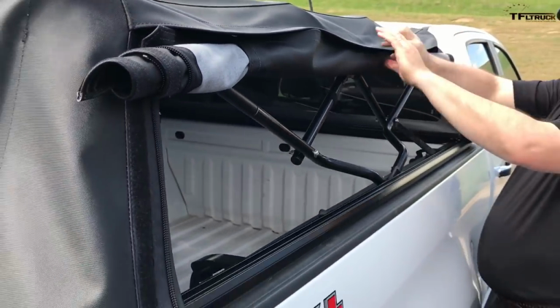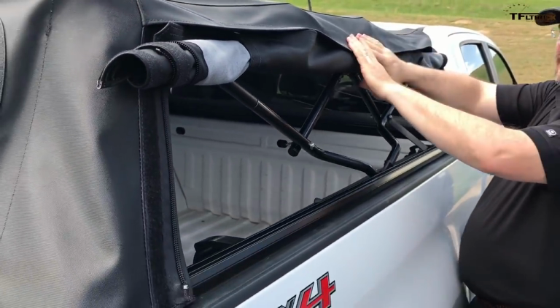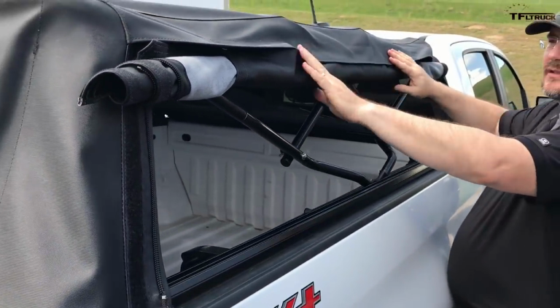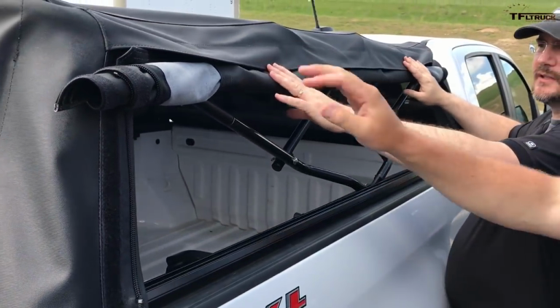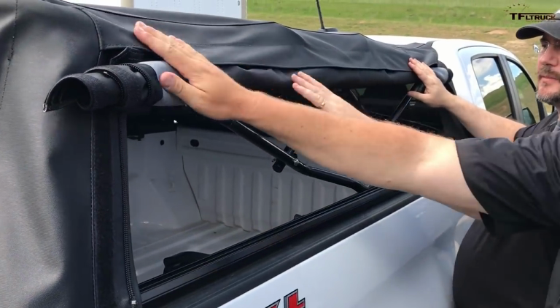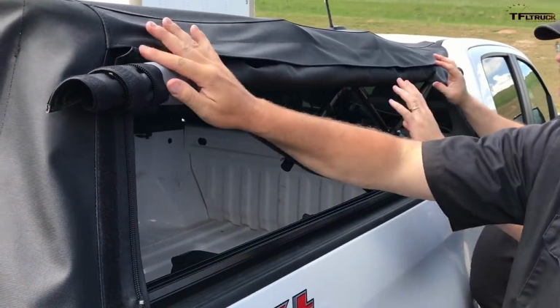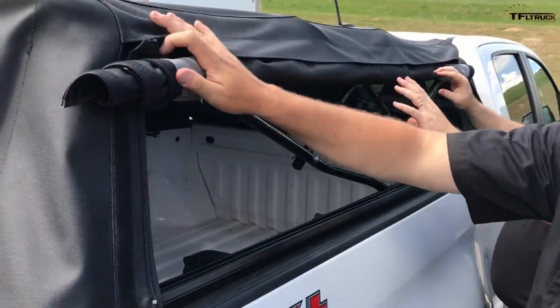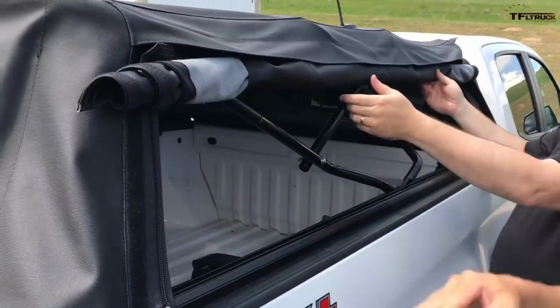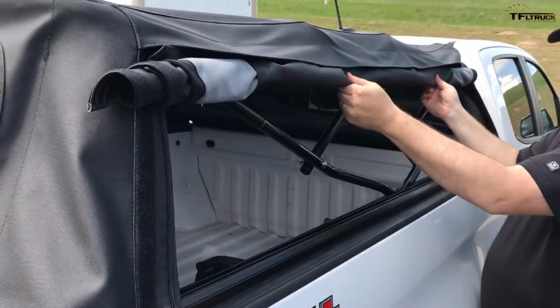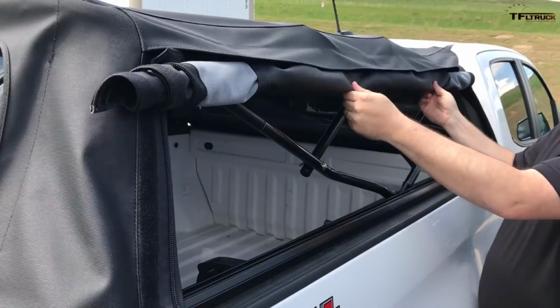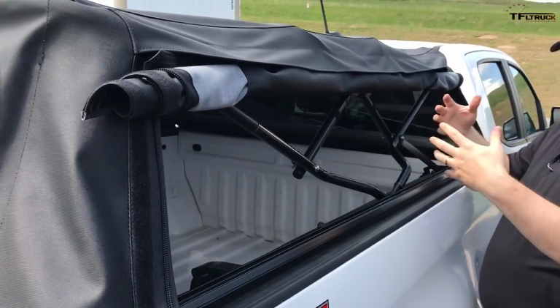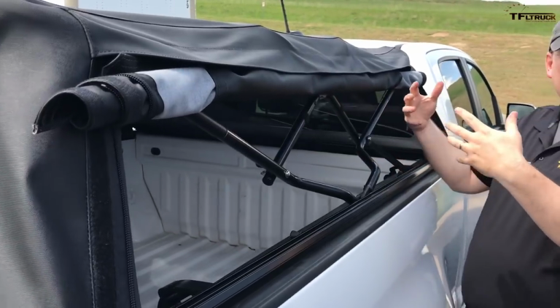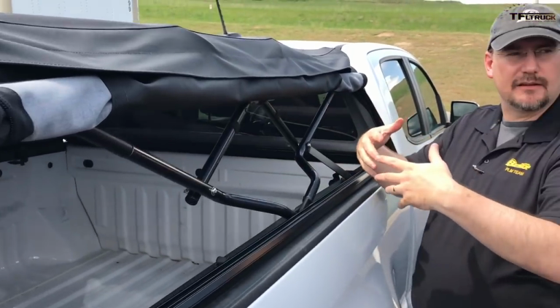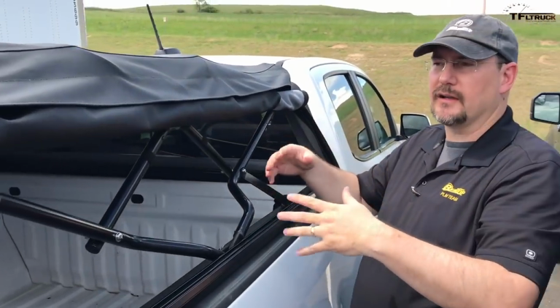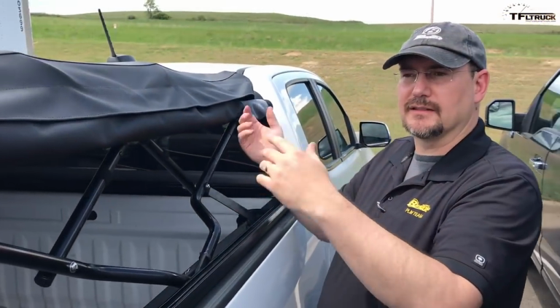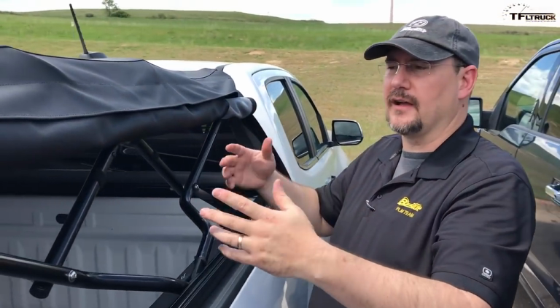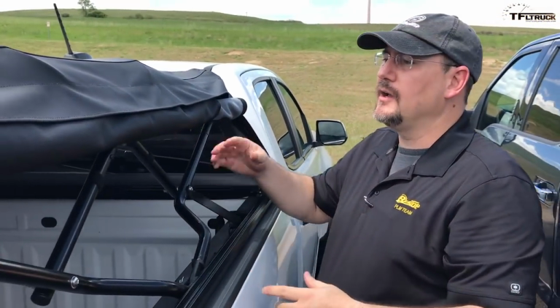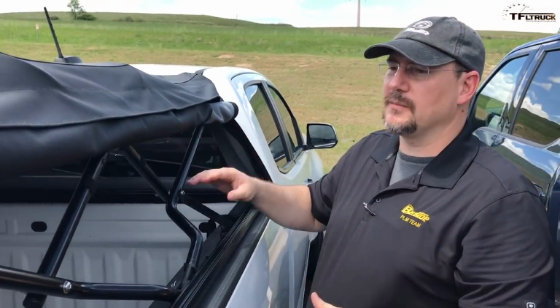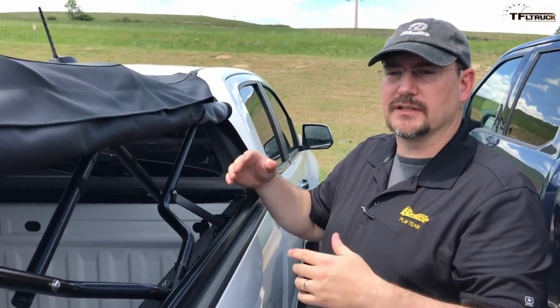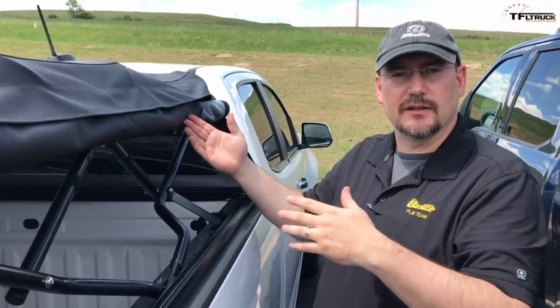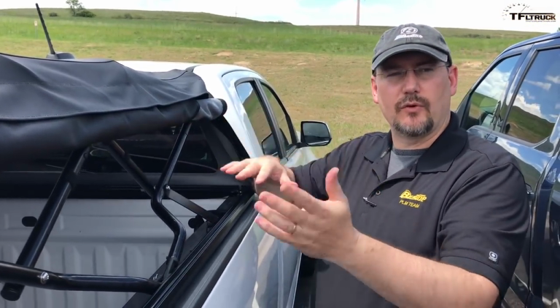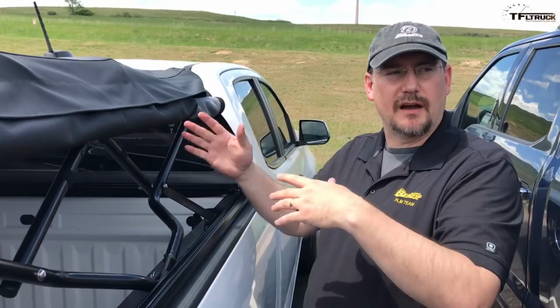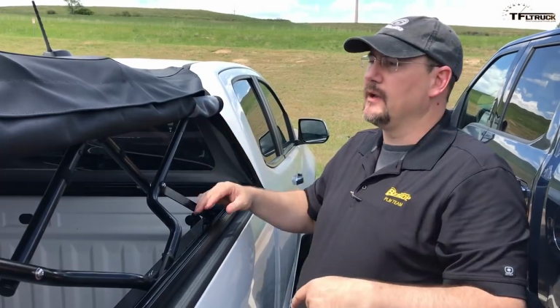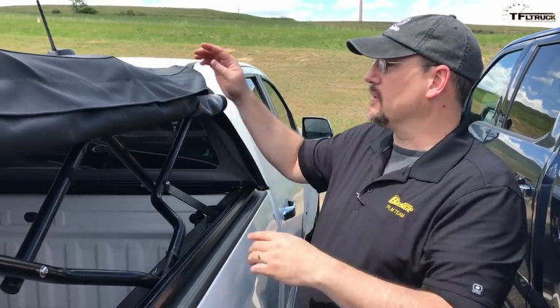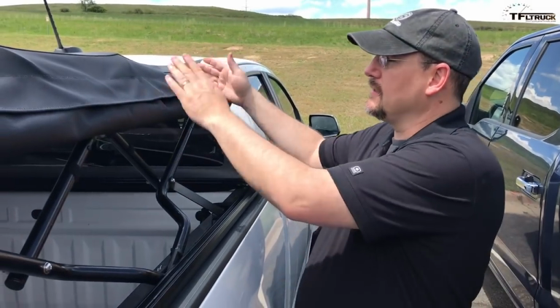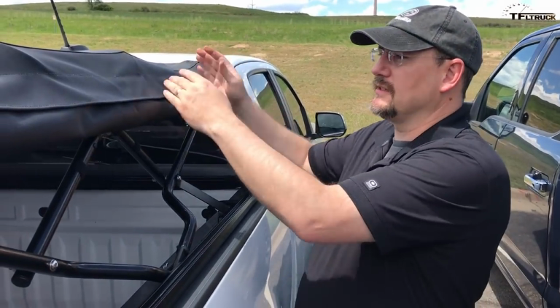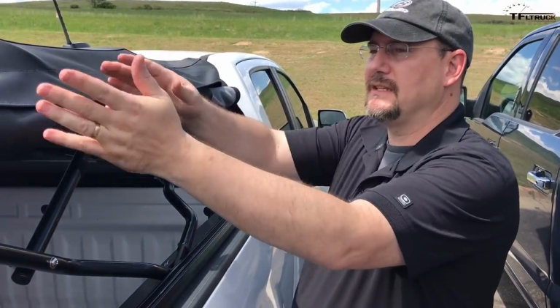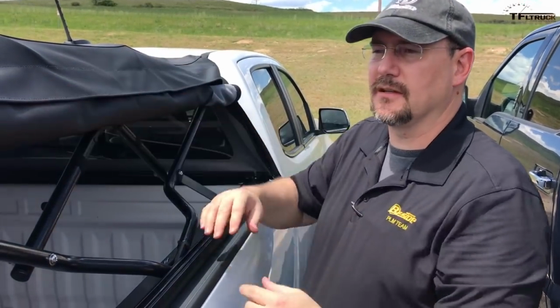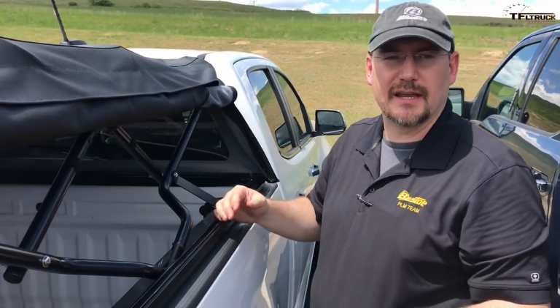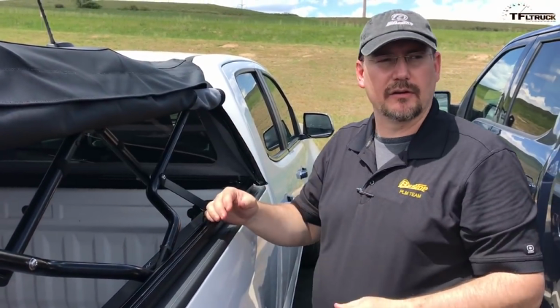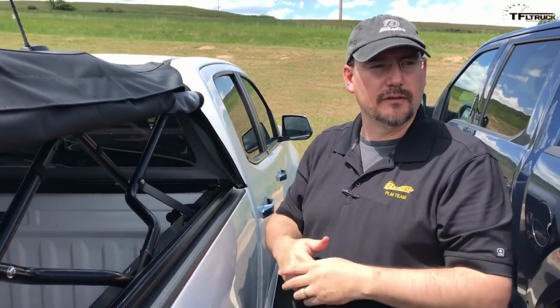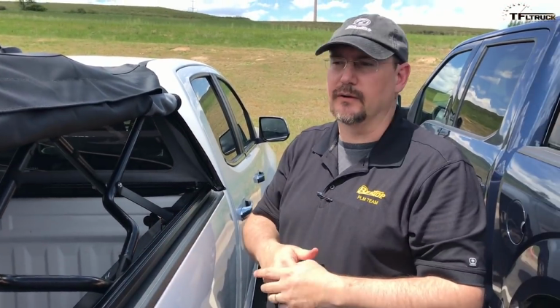Having the continuous zipper up here makes sure that it stays in place — all those teeth interlock and it doesn't slide. Plus, it makes it much easier to fold the top because there aren't these stiff pieces of retainer that are holding the window in.